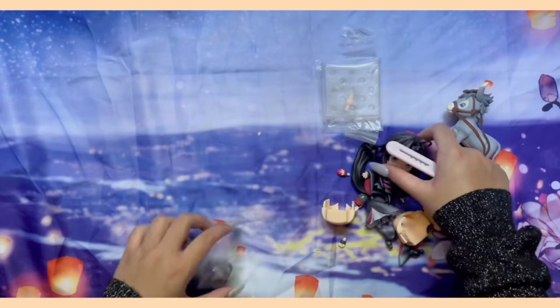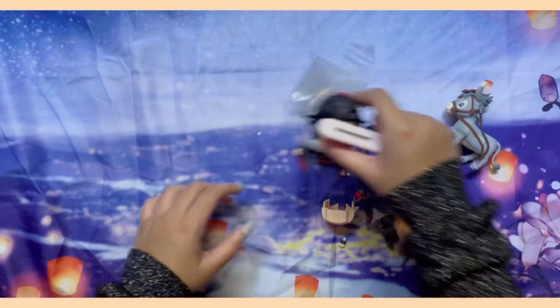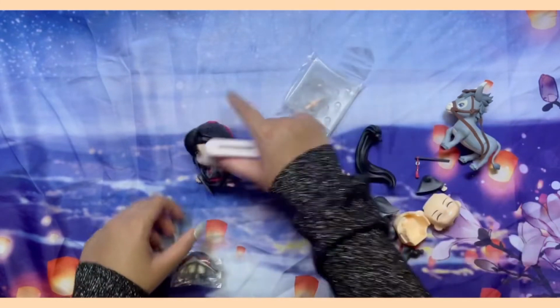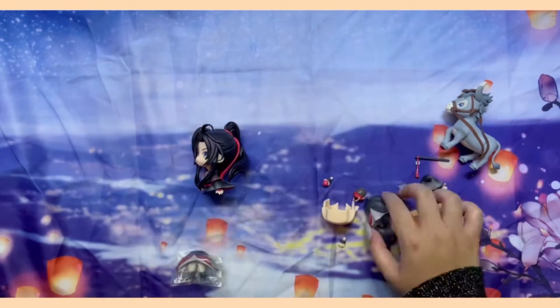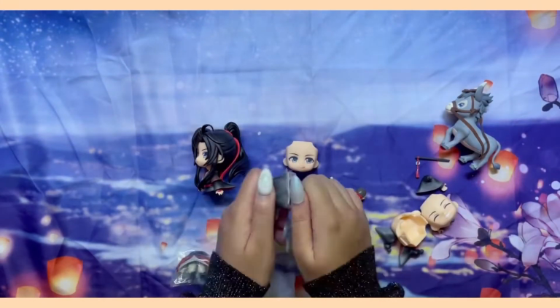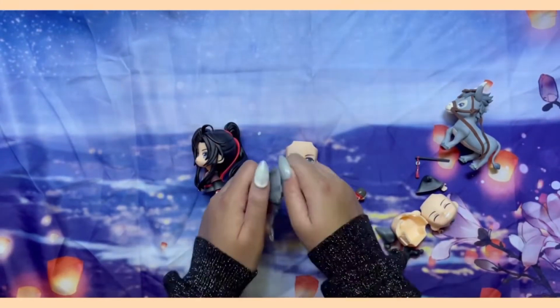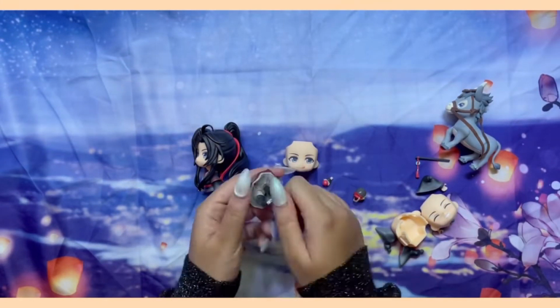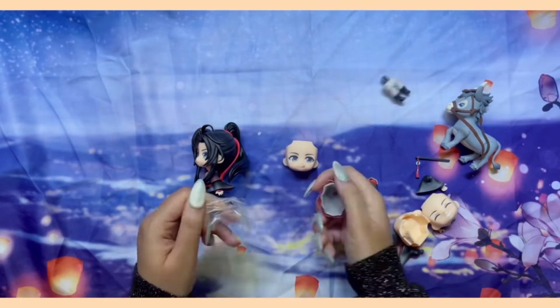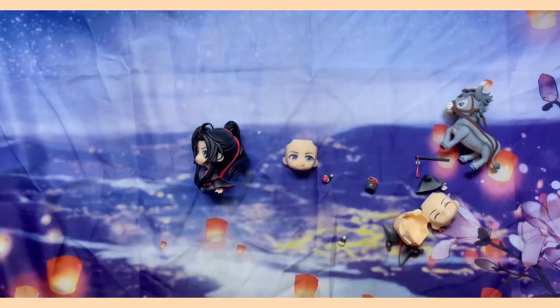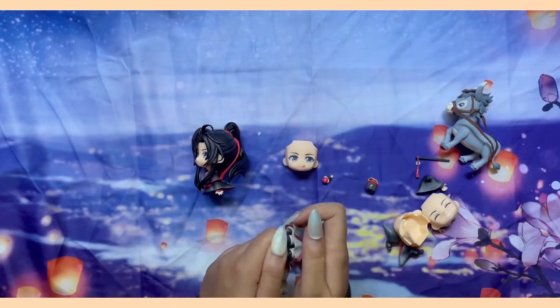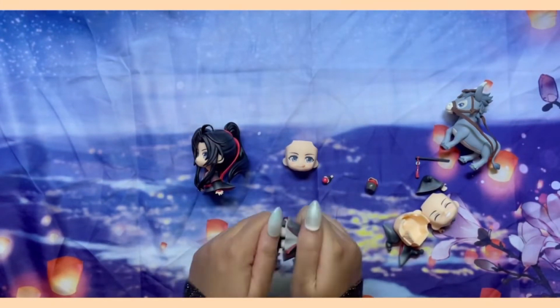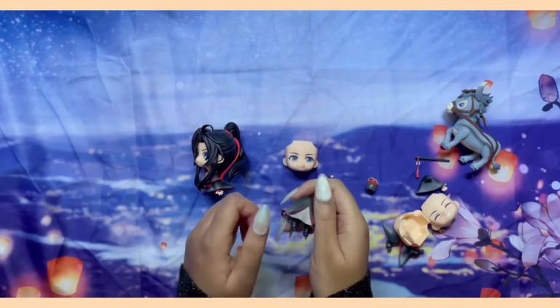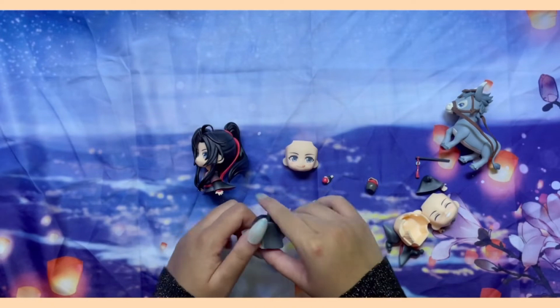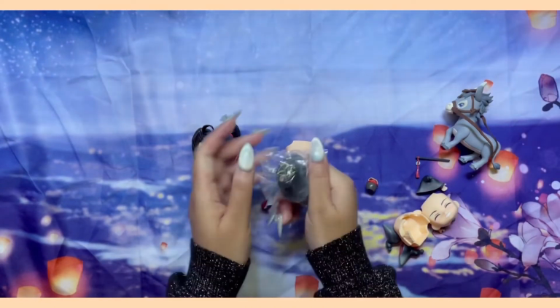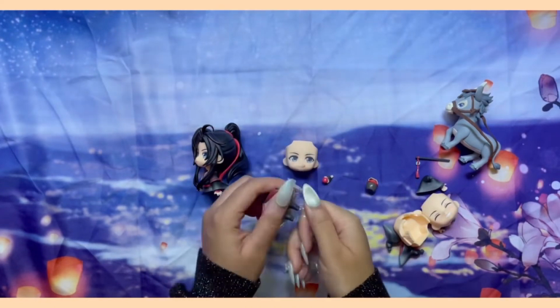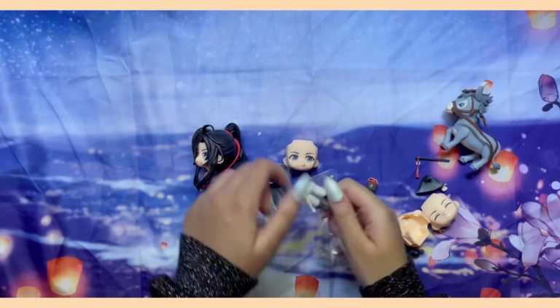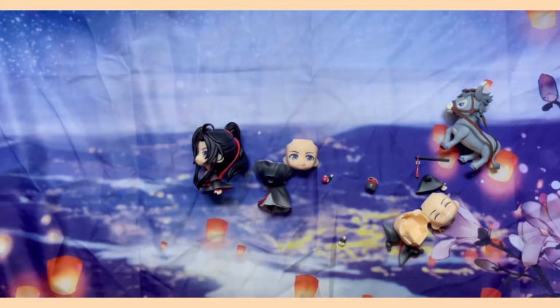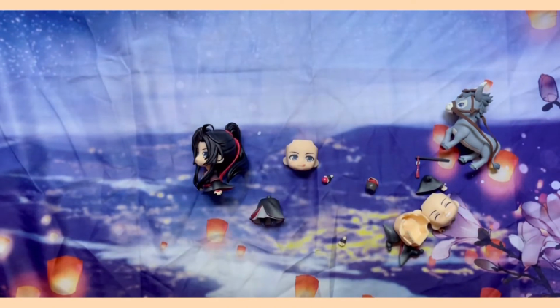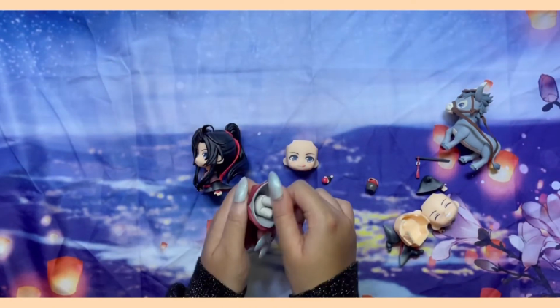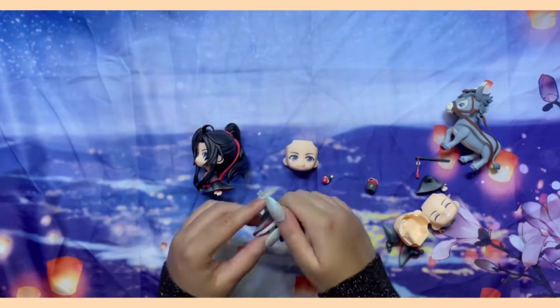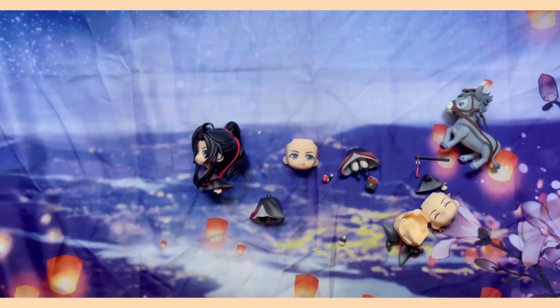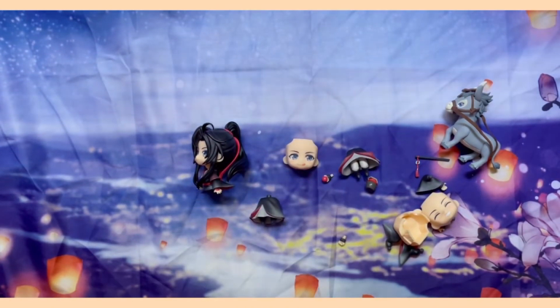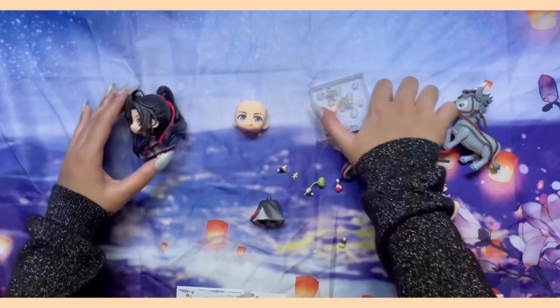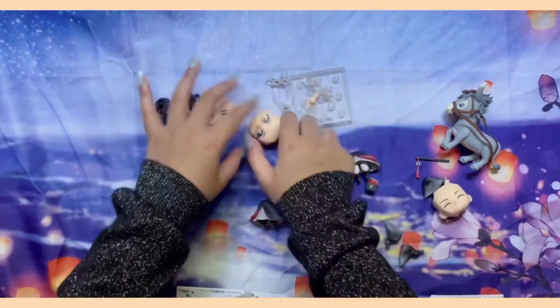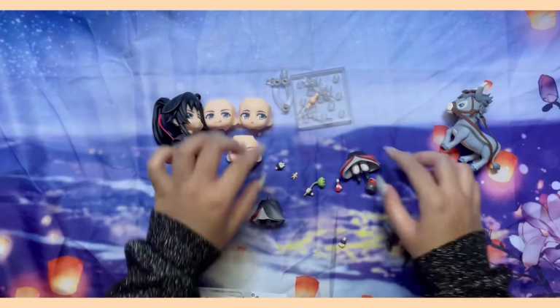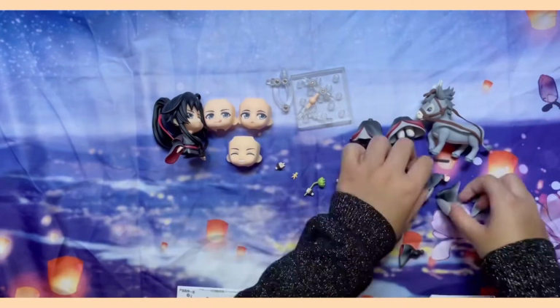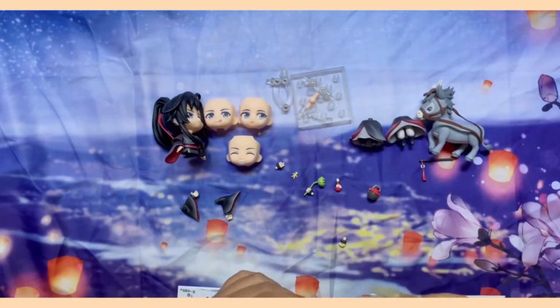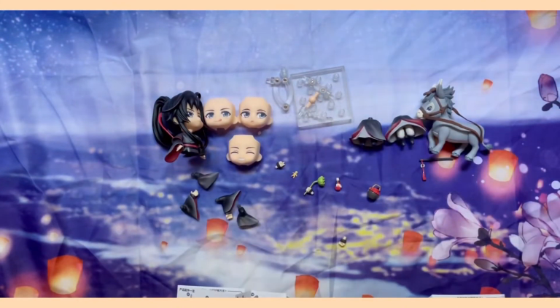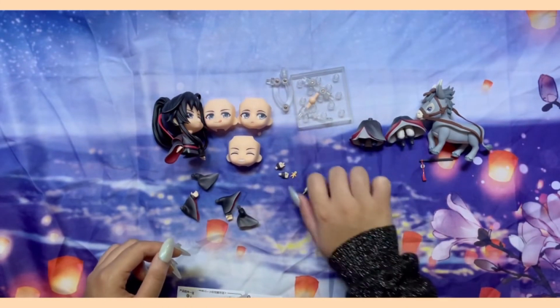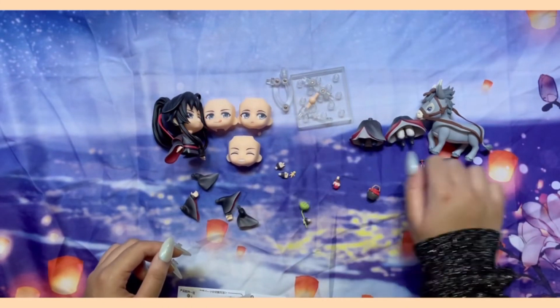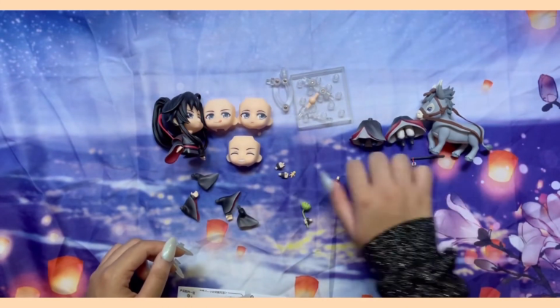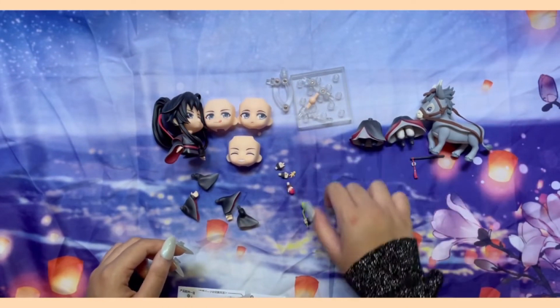DX basically means that the base is the same but there are new accessories on top of the original ones. How exciting! But also, how overwhelming! There were so many pieces to keep track of.